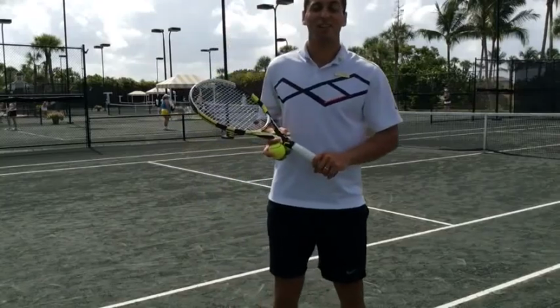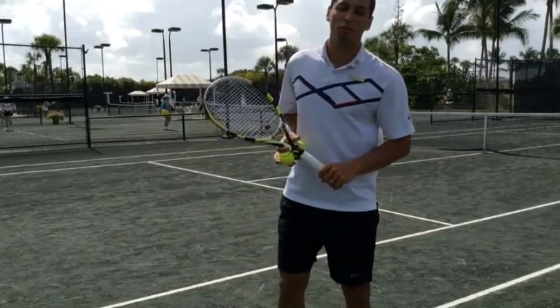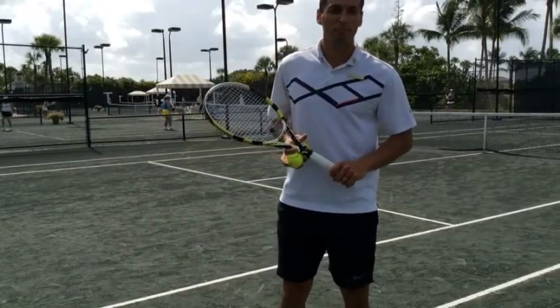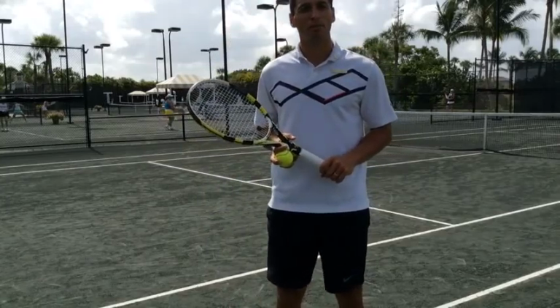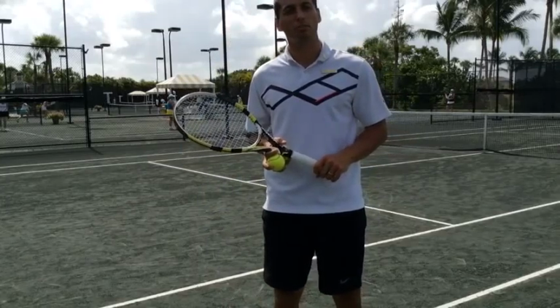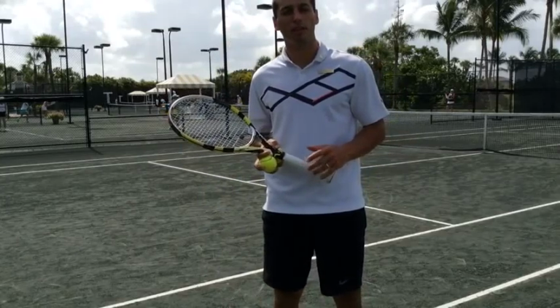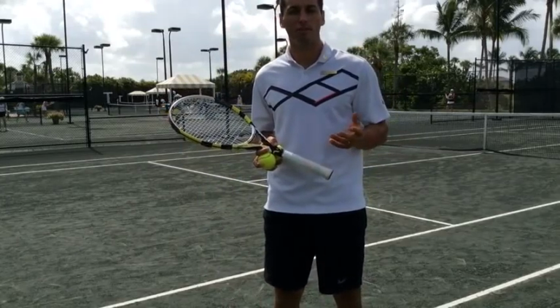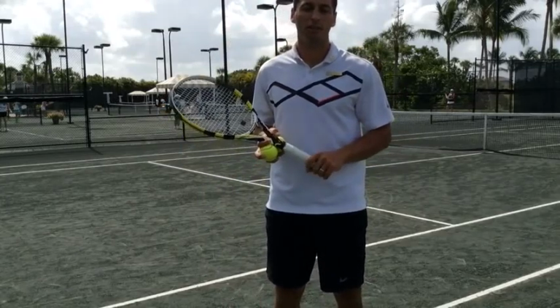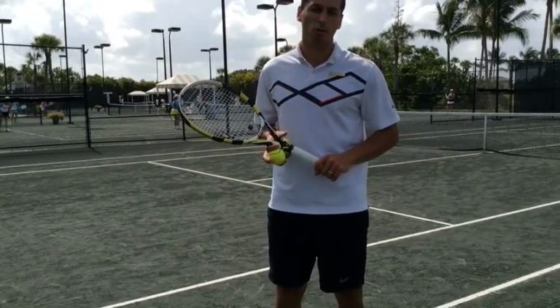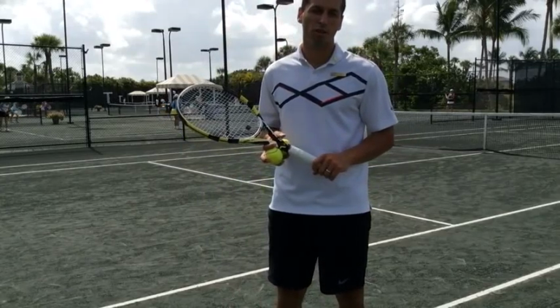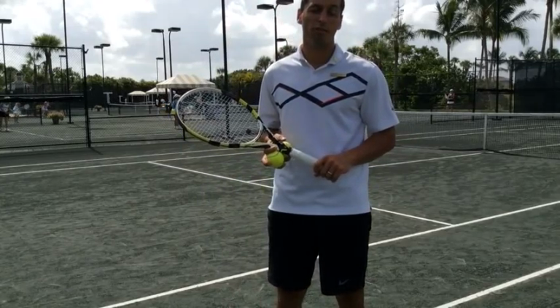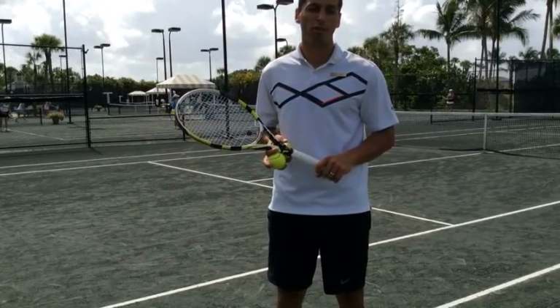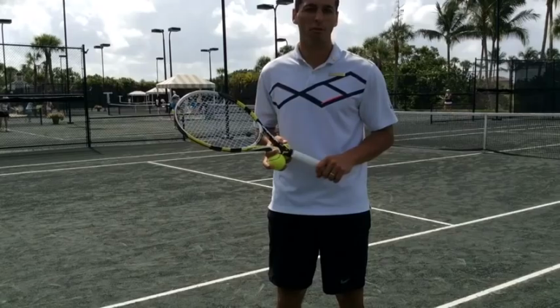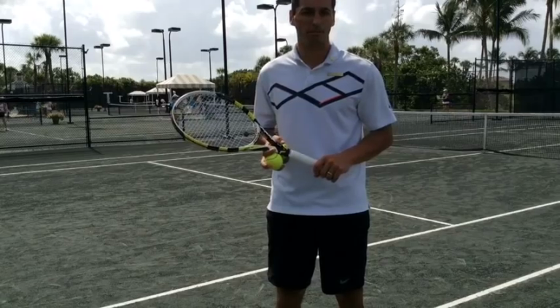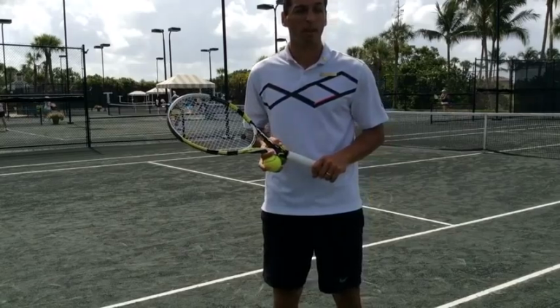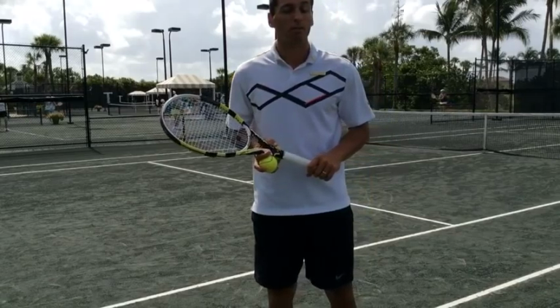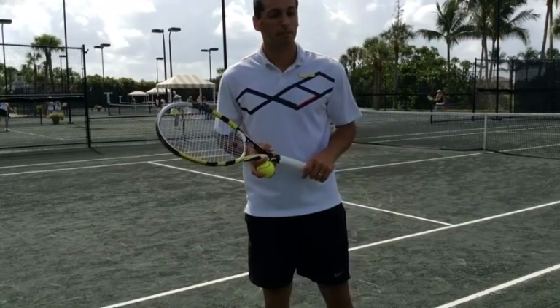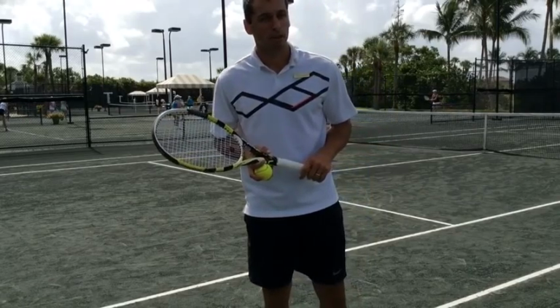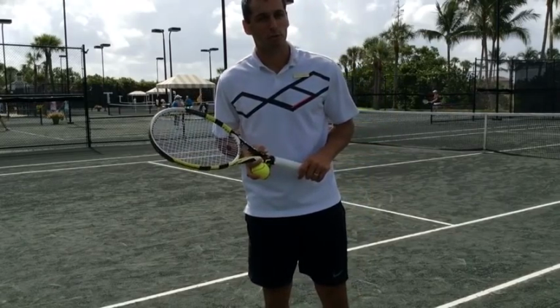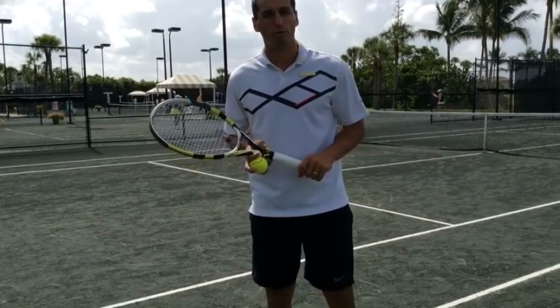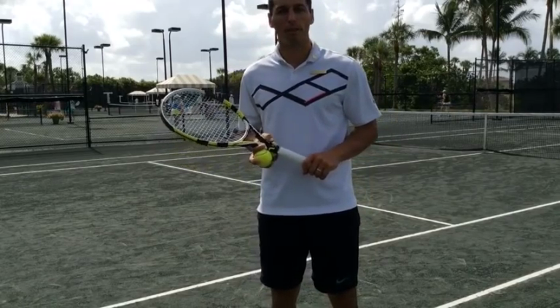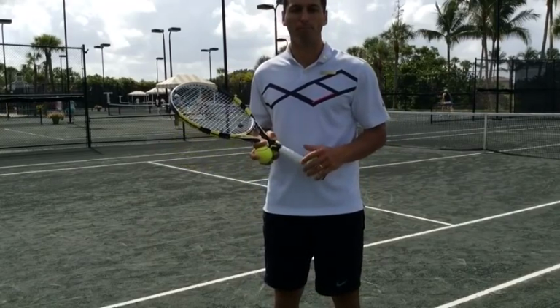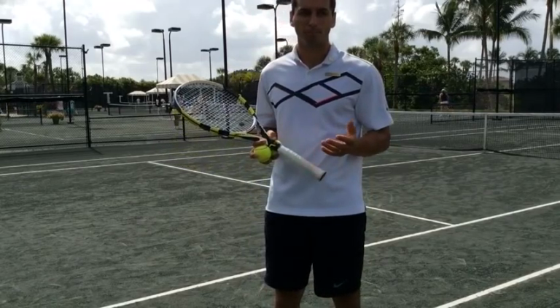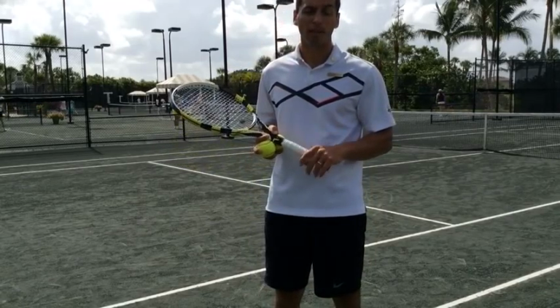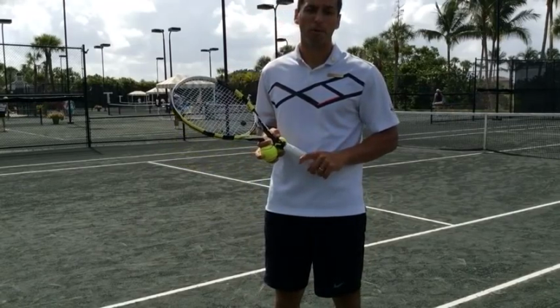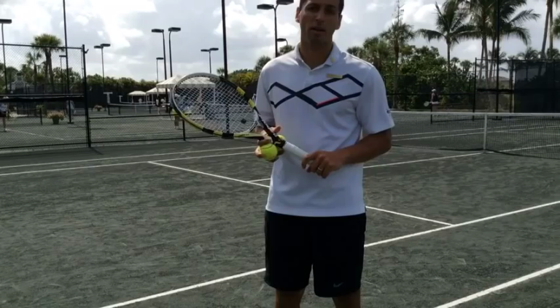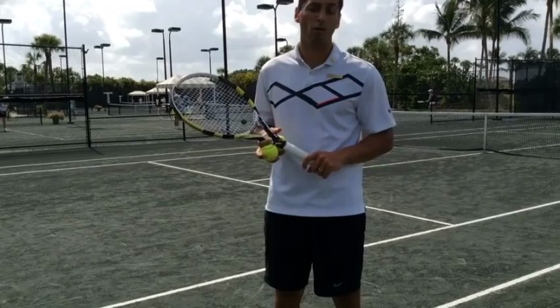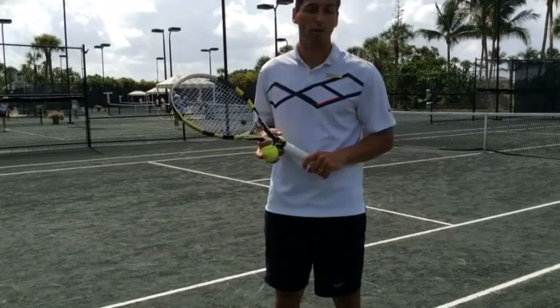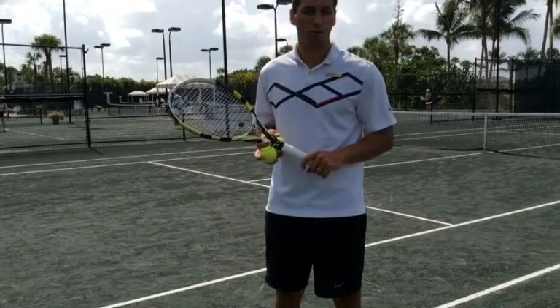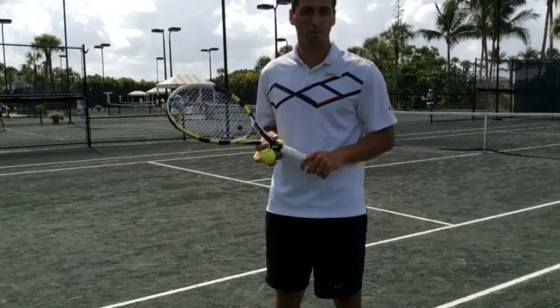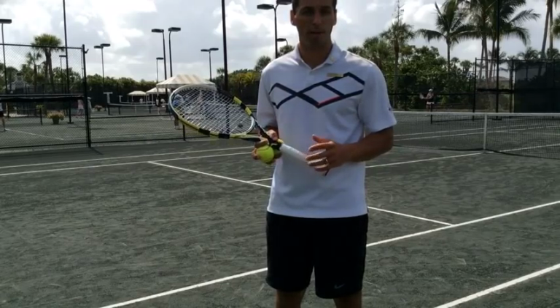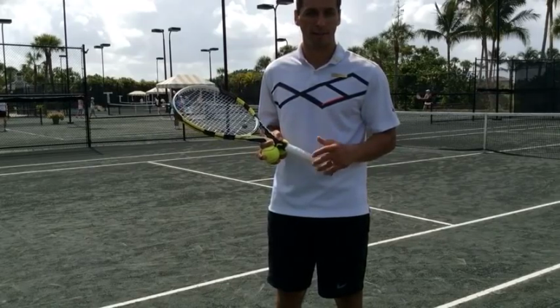Hello everyone, my name is Desi Borov and I'm the assistant tennis coach here at the Fiddler's Big Network of Florida. Today I would like to show you an example of how and when to watch the ball while playing at the net.